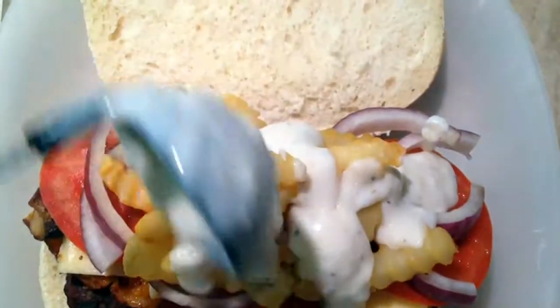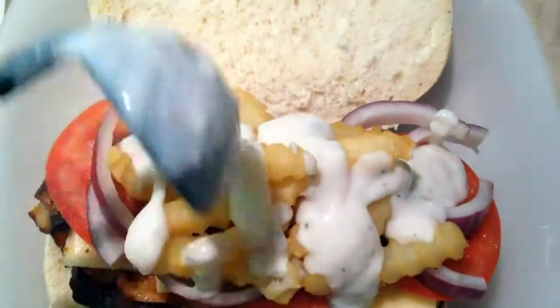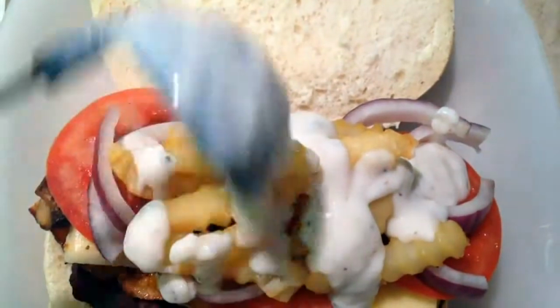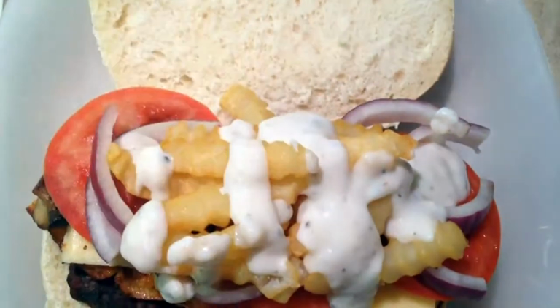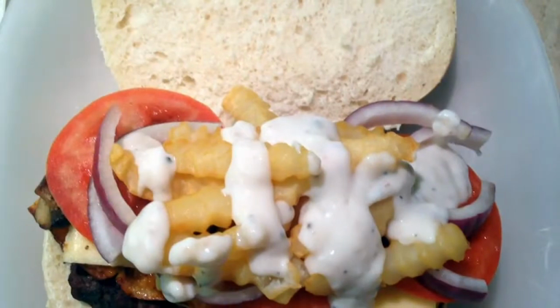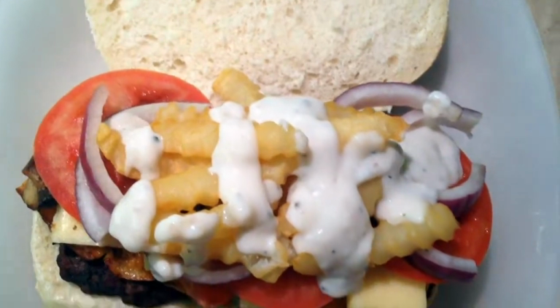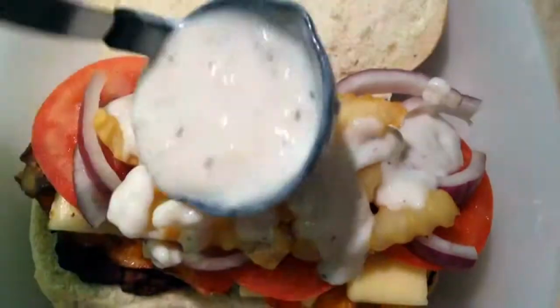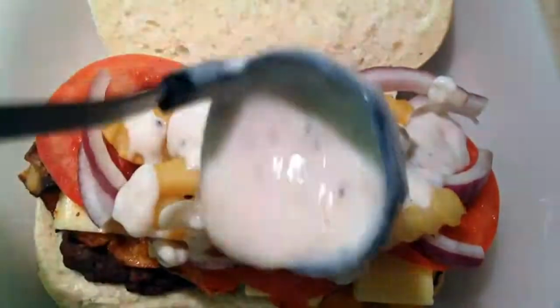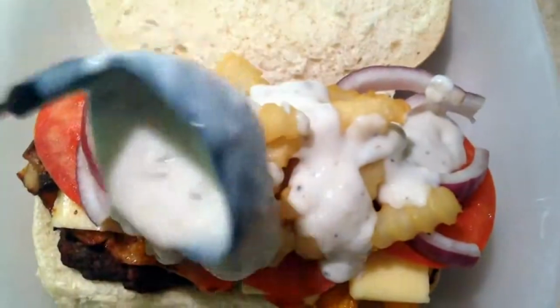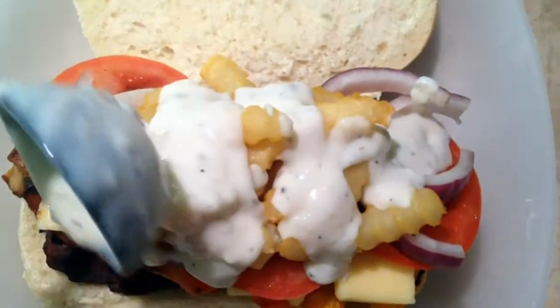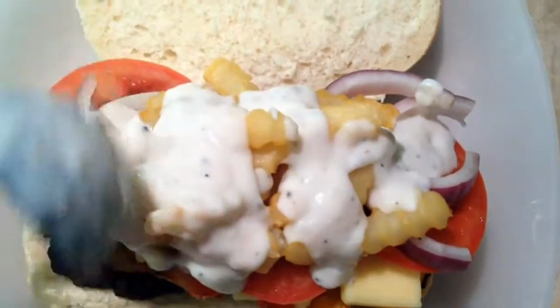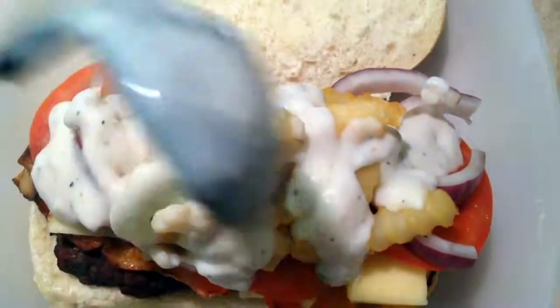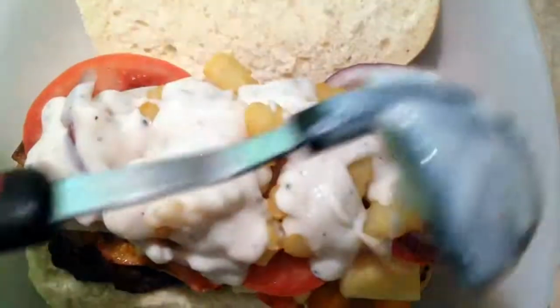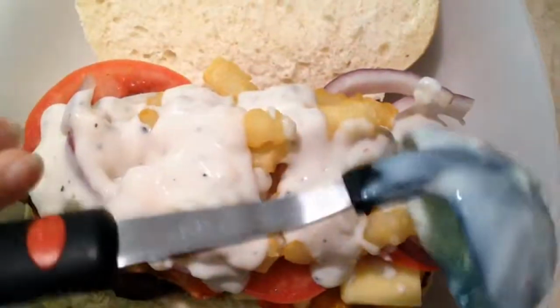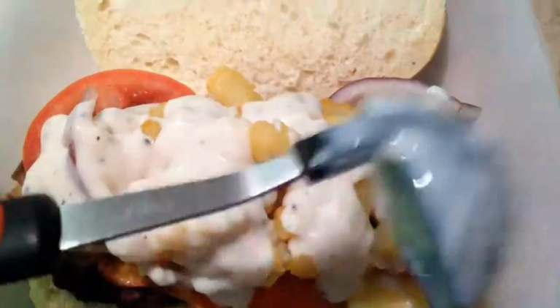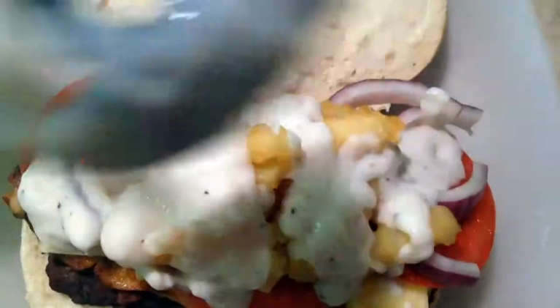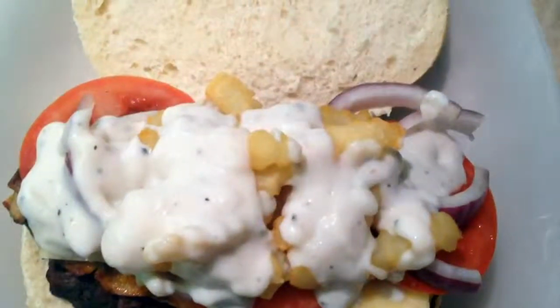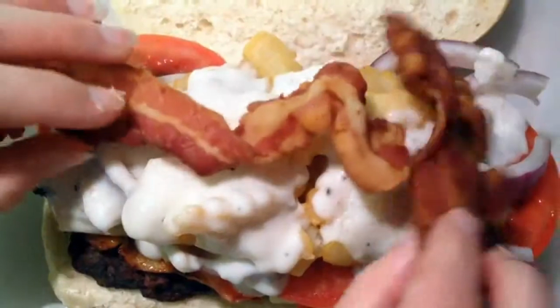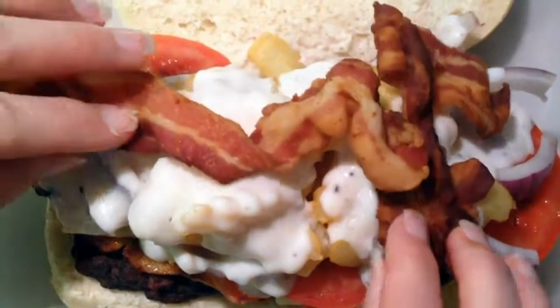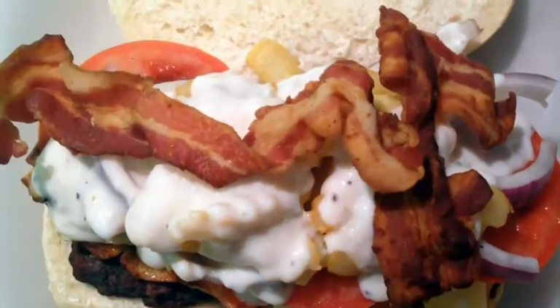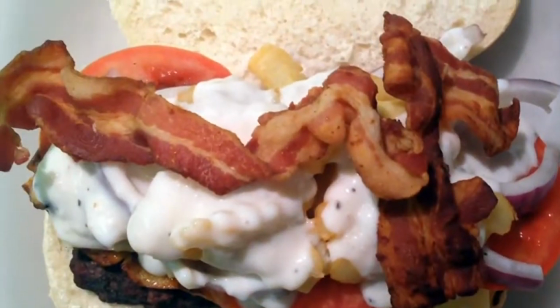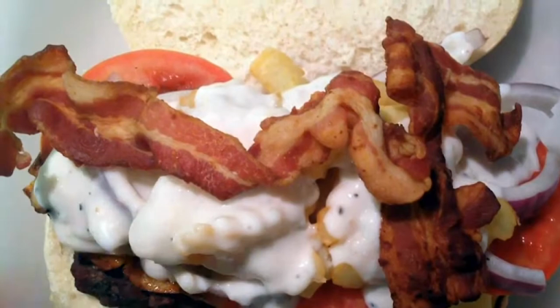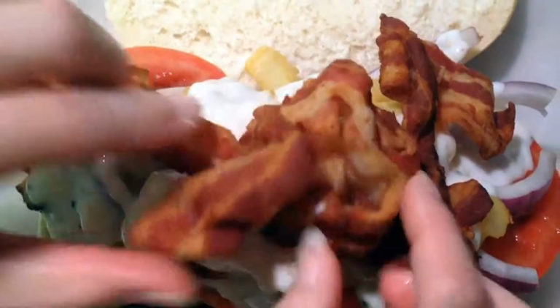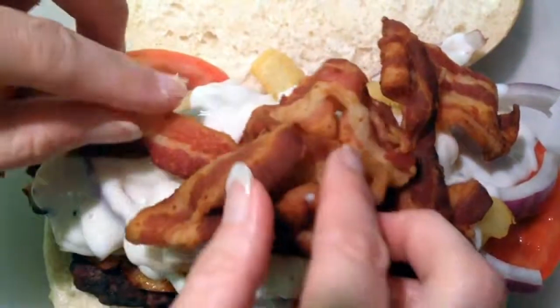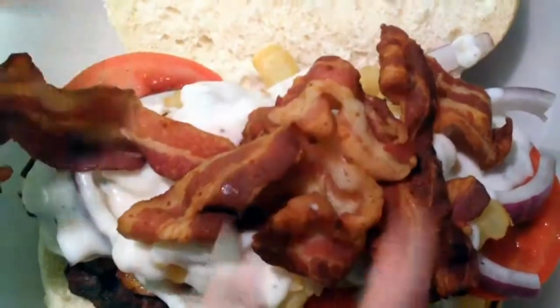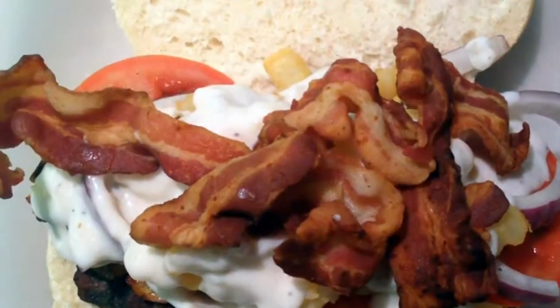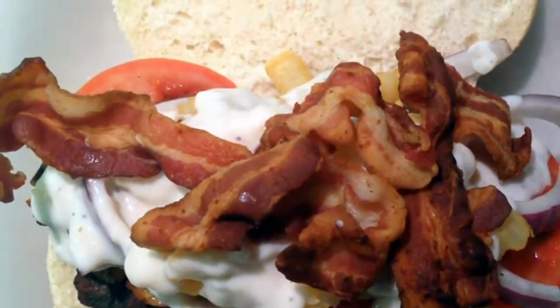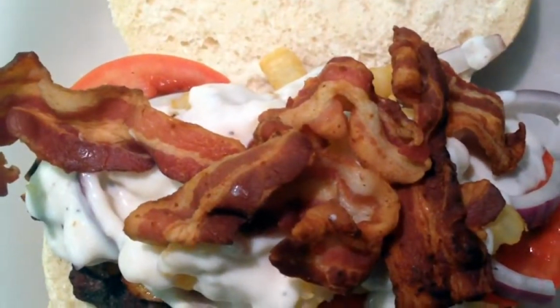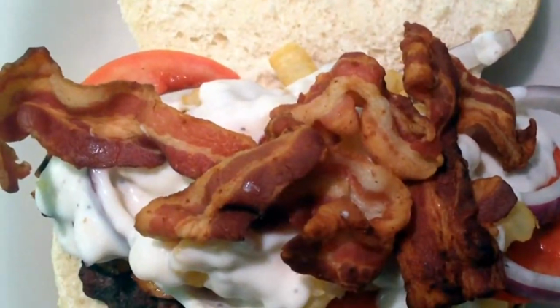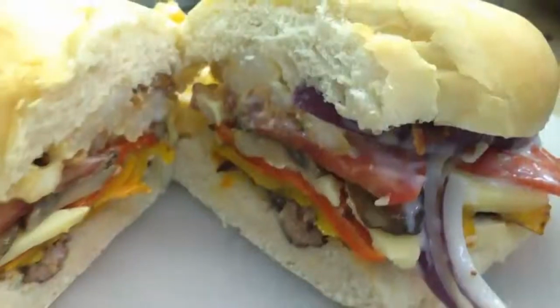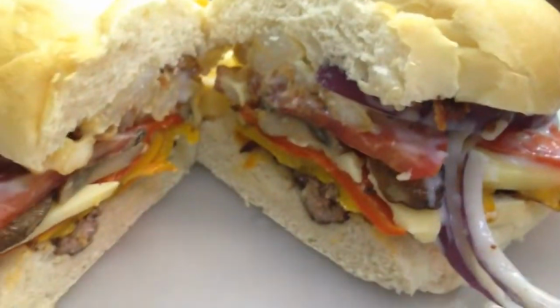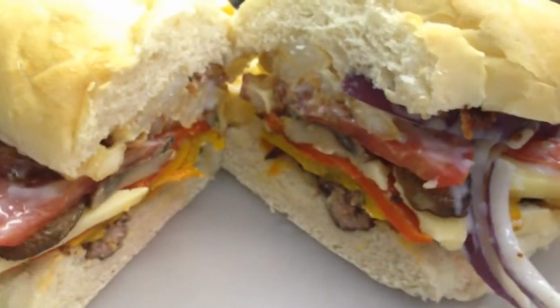Load it and top it off with some French fries and some good old country gravy. And here comes the bacon. And that's it — the Fat Nasty Grilax Style.